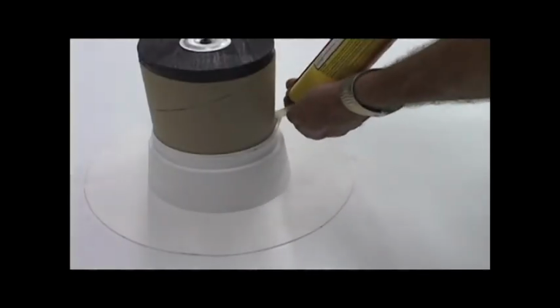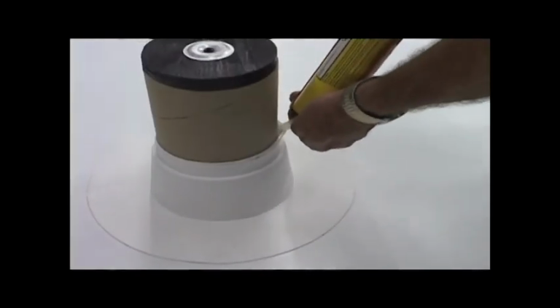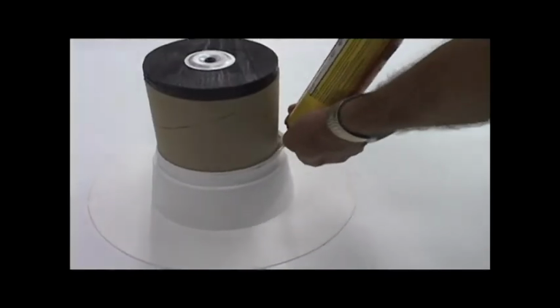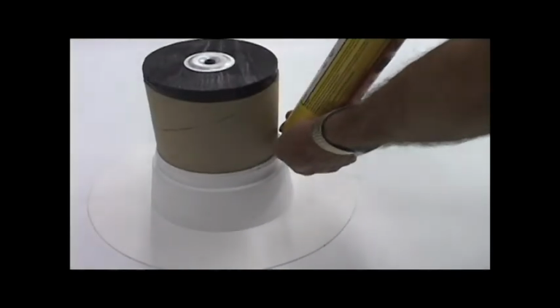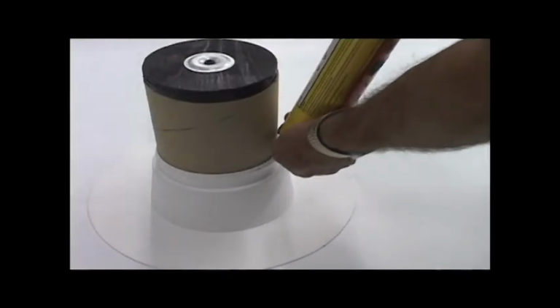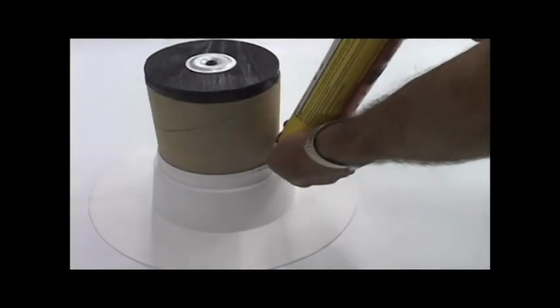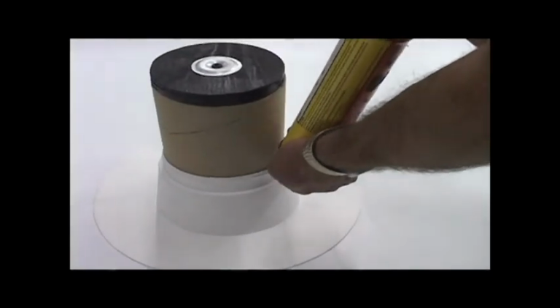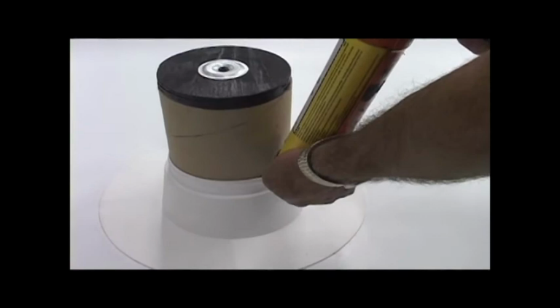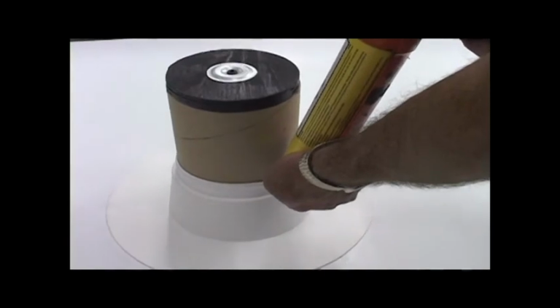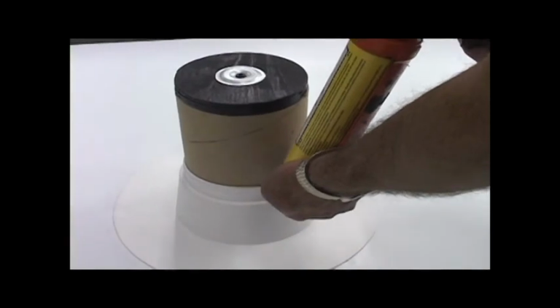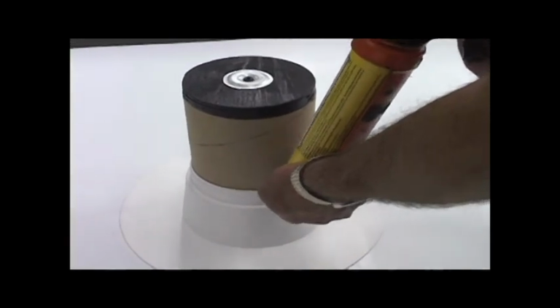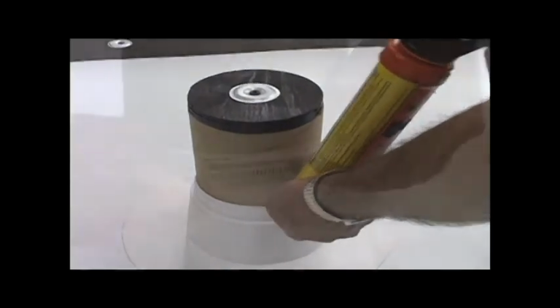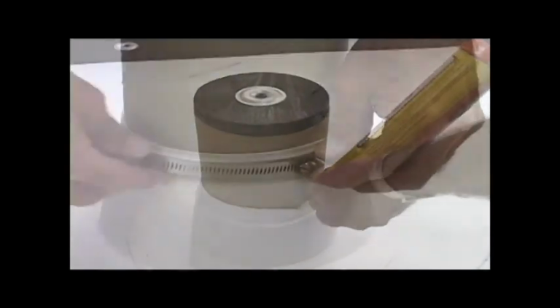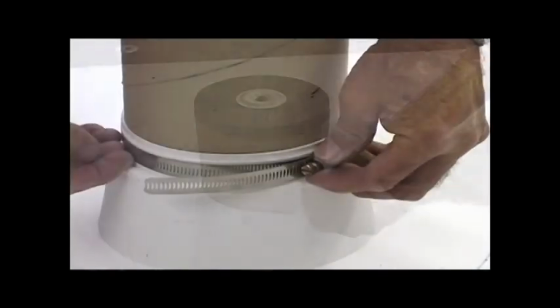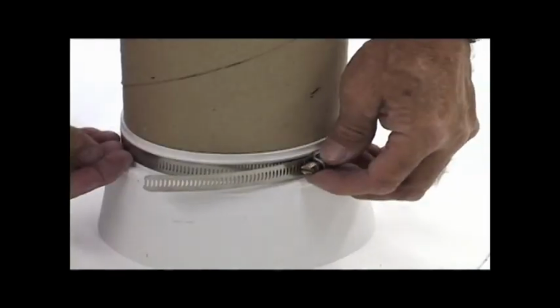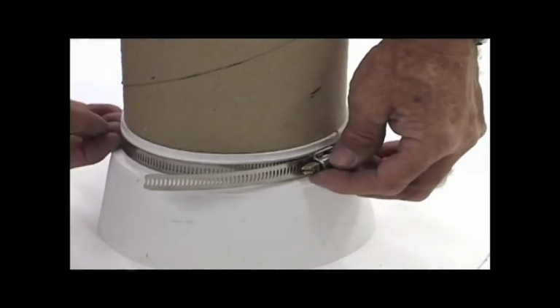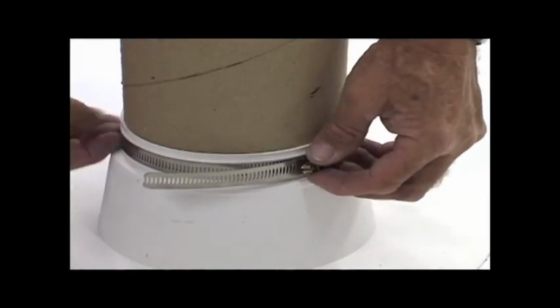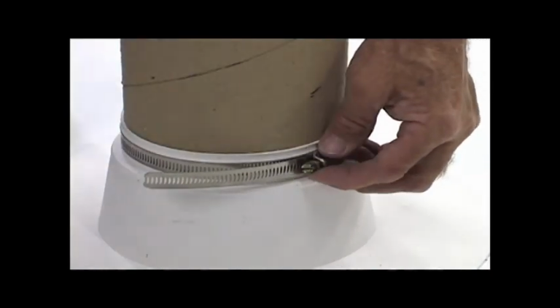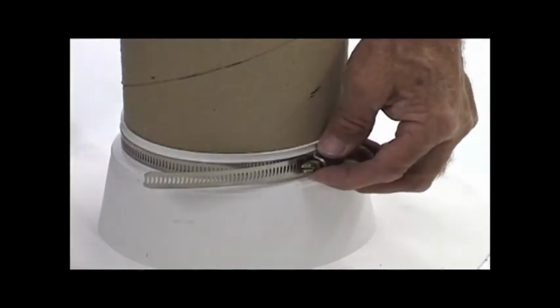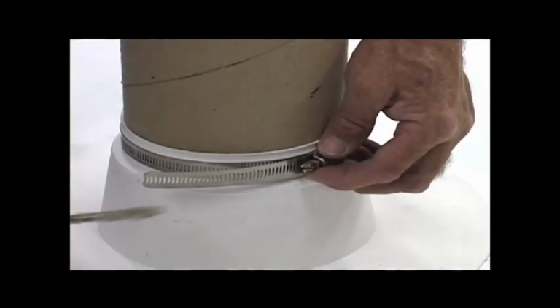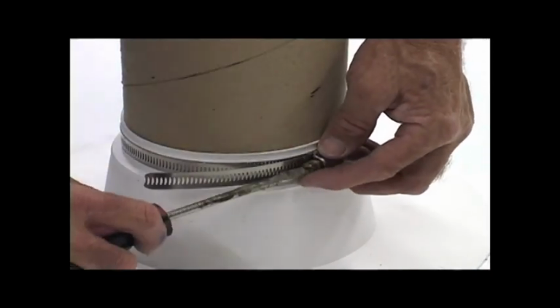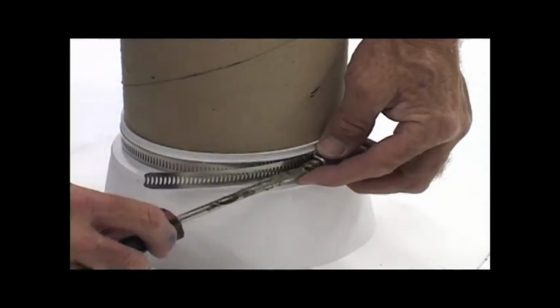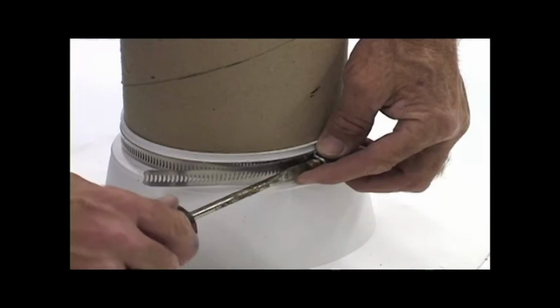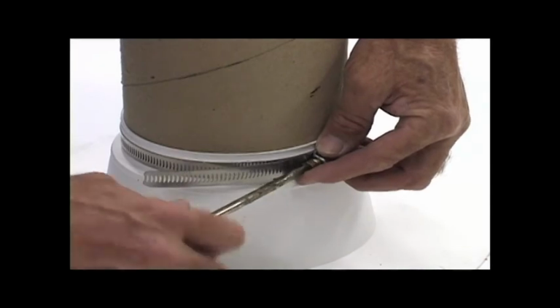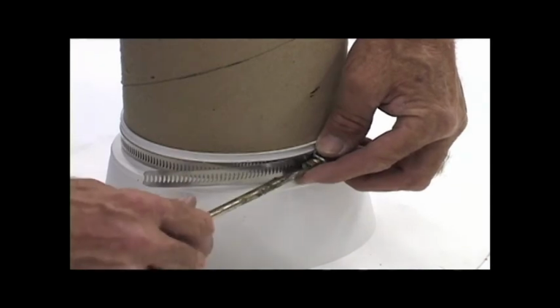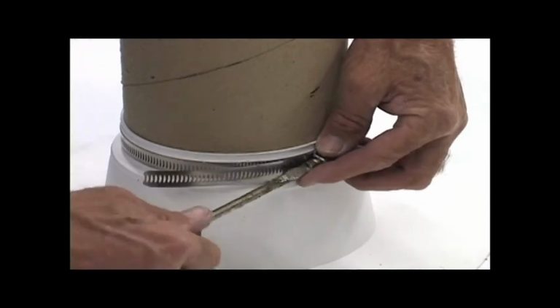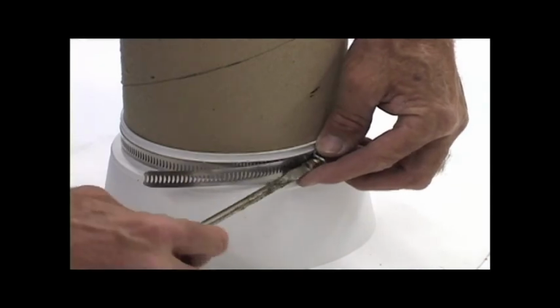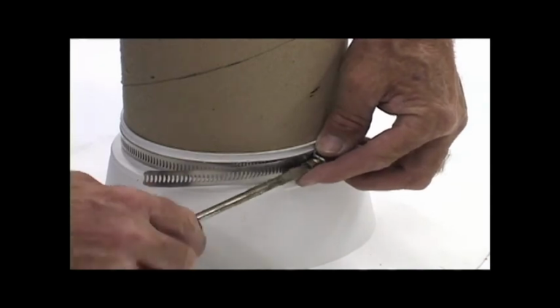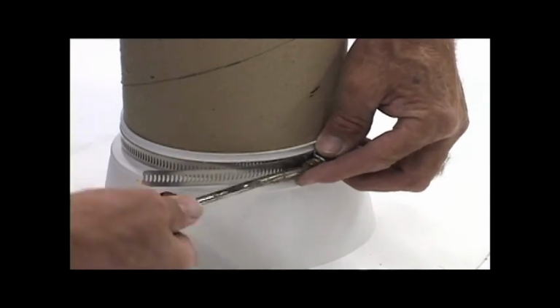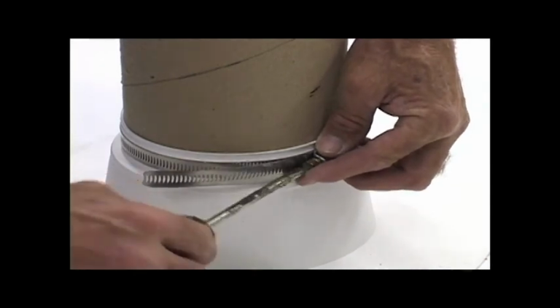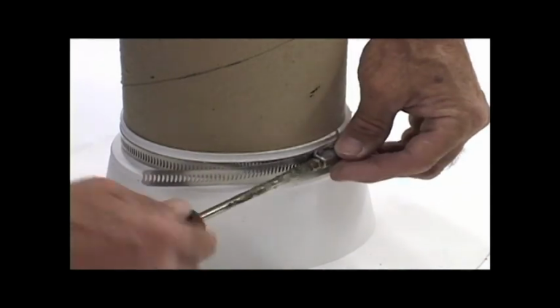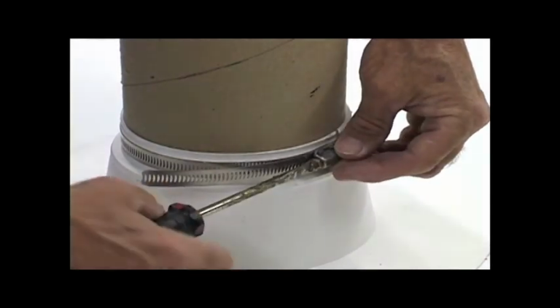Step 9. Apply a 7/16-inch bead of water cut-off mastic and apply a stainless steel clamping ring to provide constant compression on the water cut-off mastic.